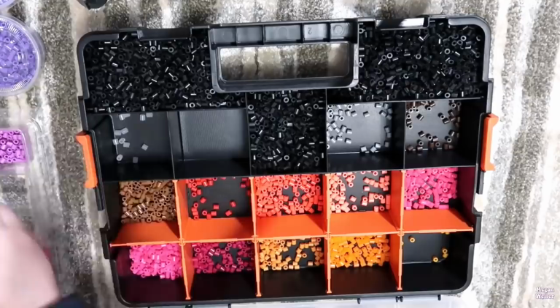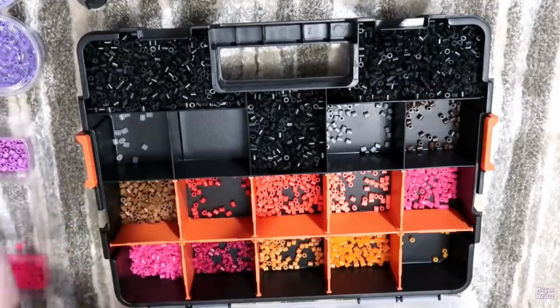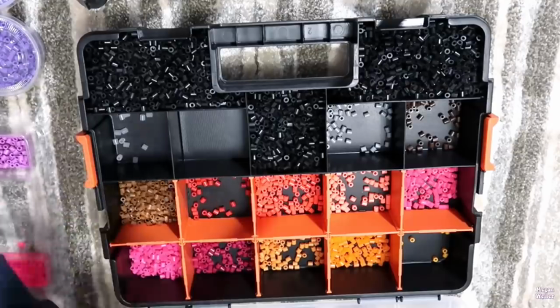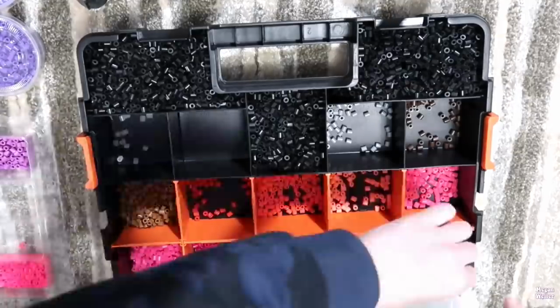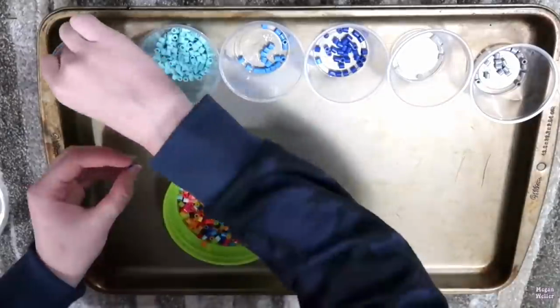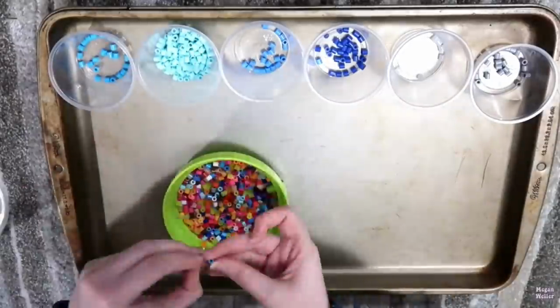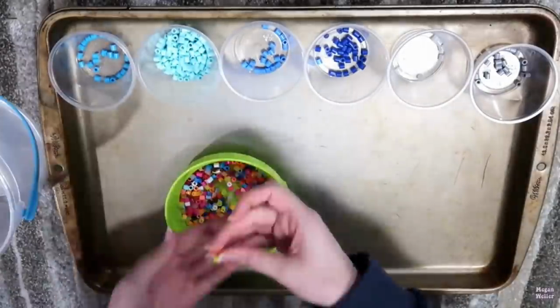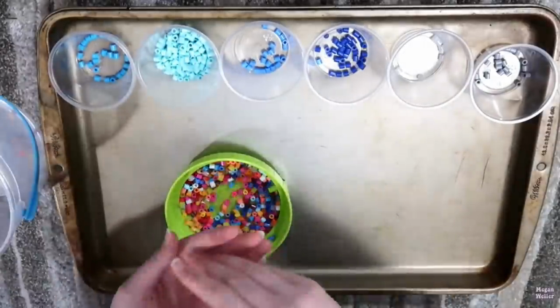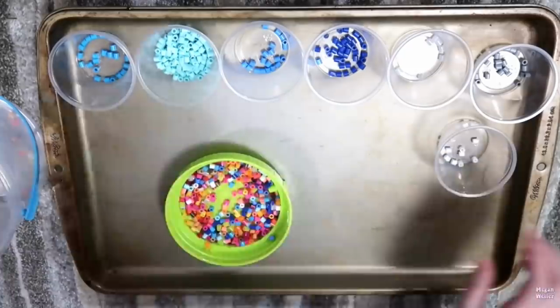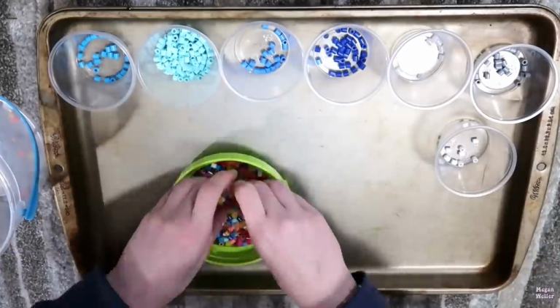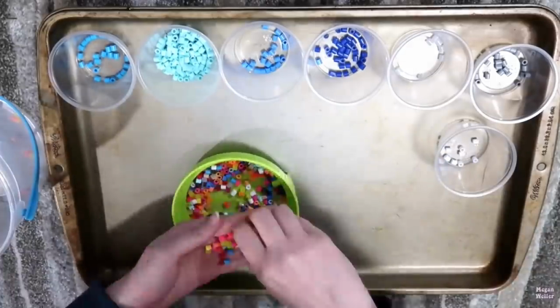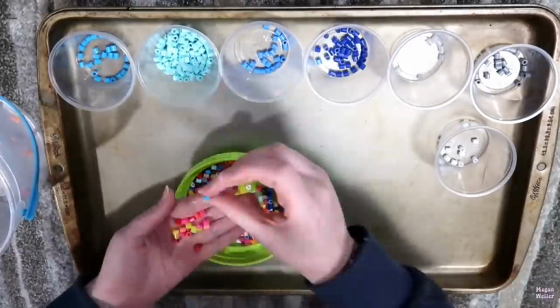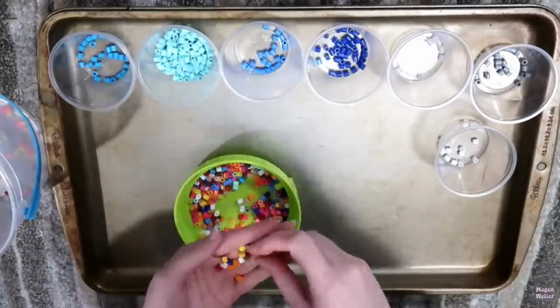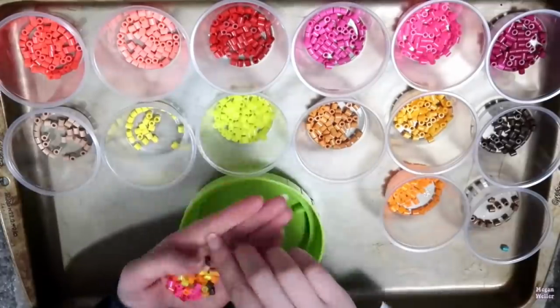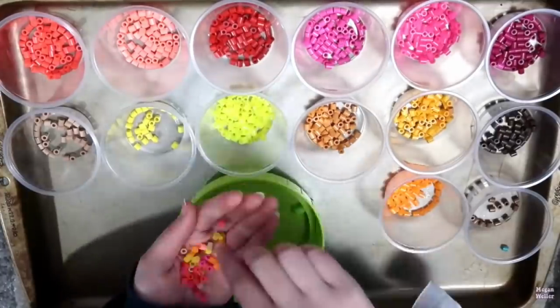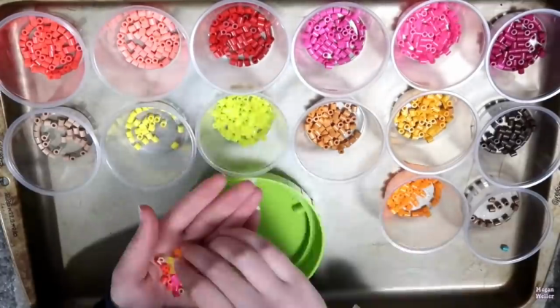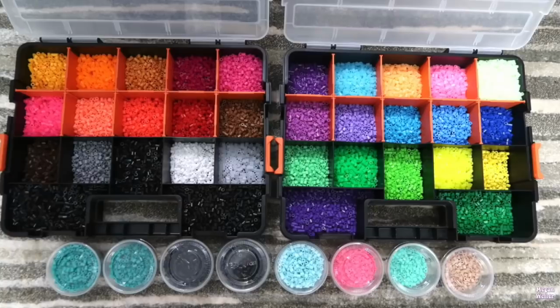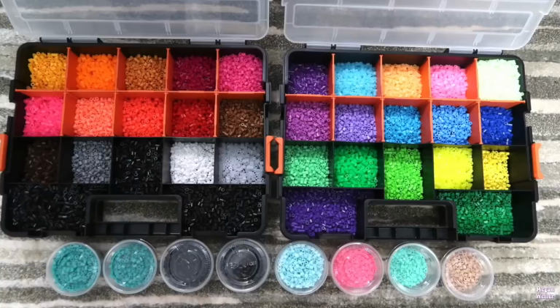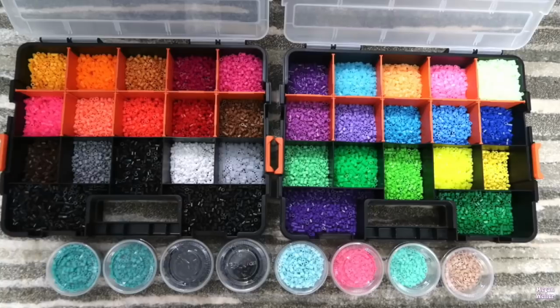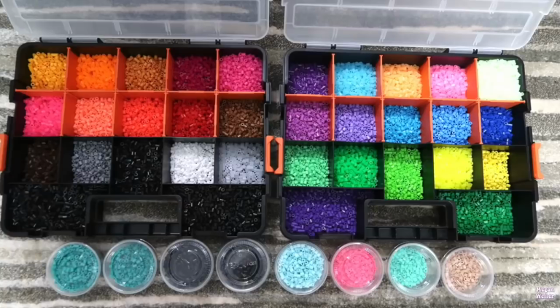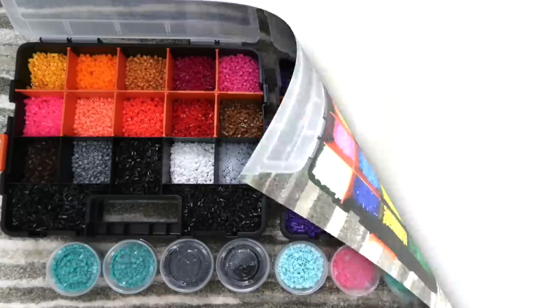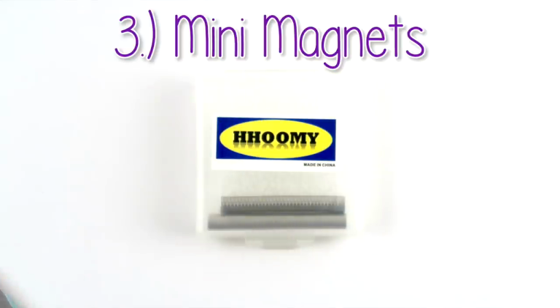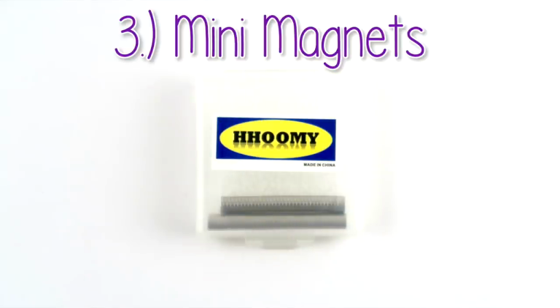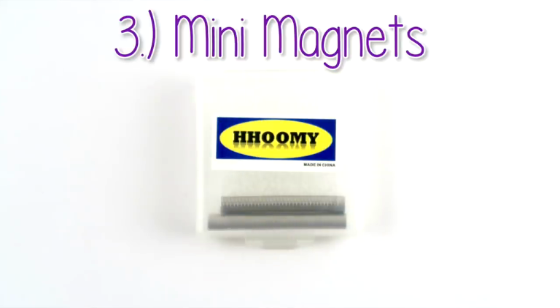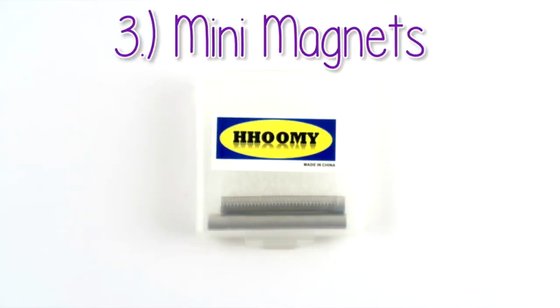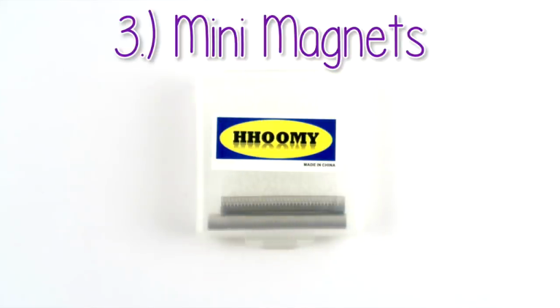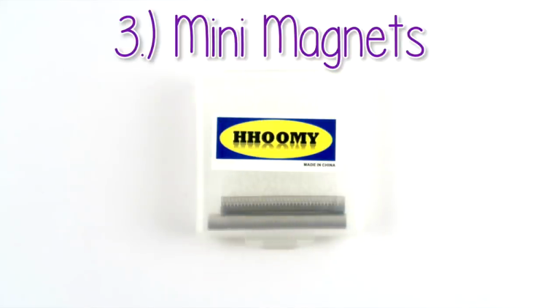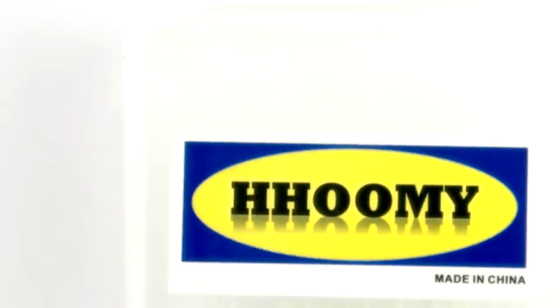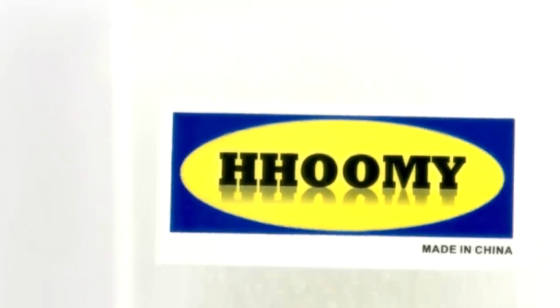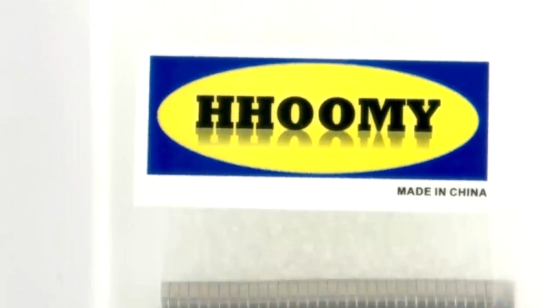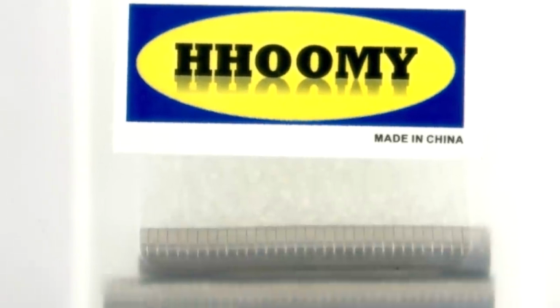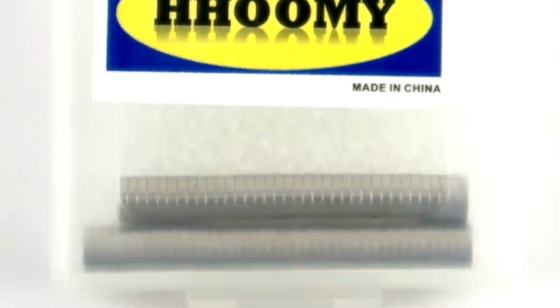I'm pretty sure I spent between 22 and 24 hours just sorting that huge bucket of perler beads, and that's like 24 hours I will never get back. I bought these mini magnets from Amazon about a year ago, and I keep finding new ways to use them.